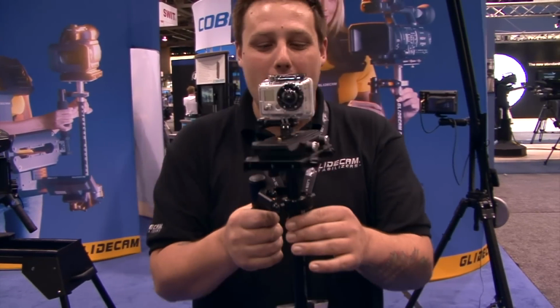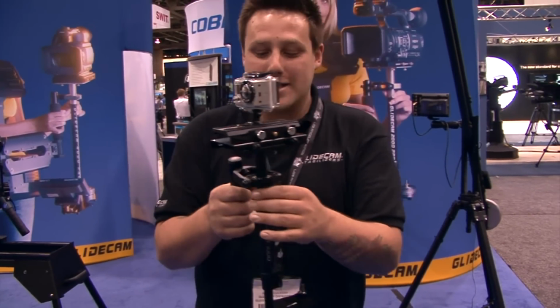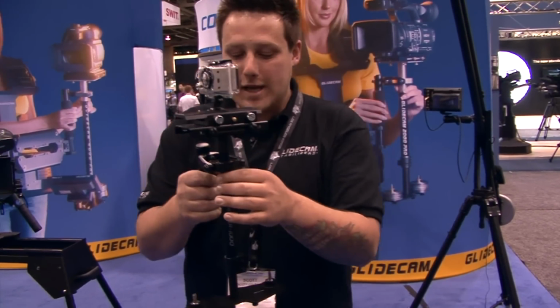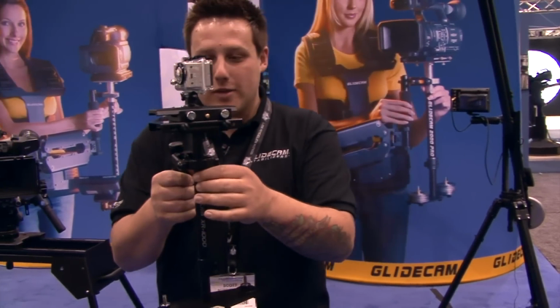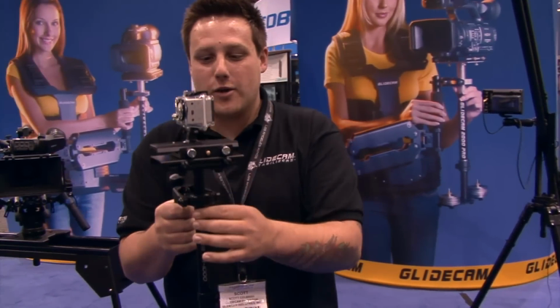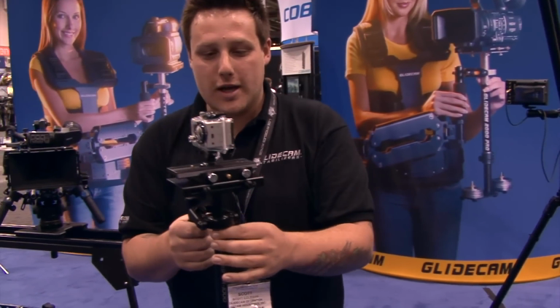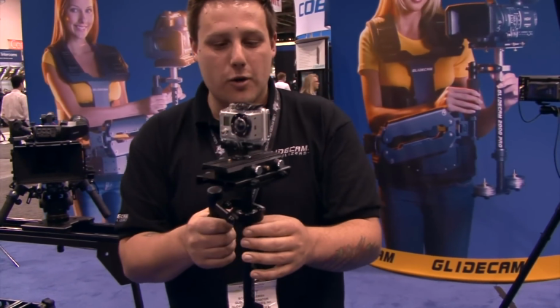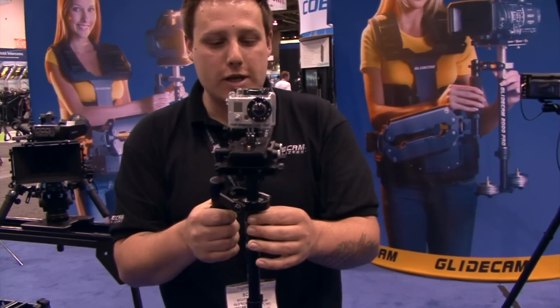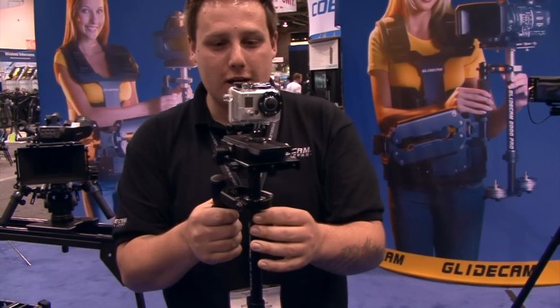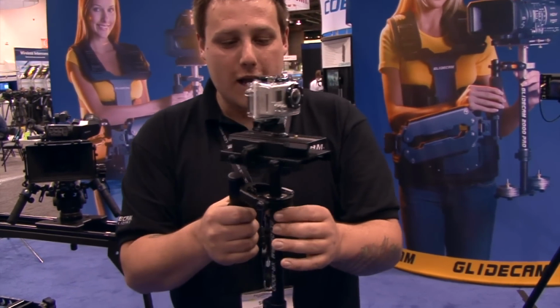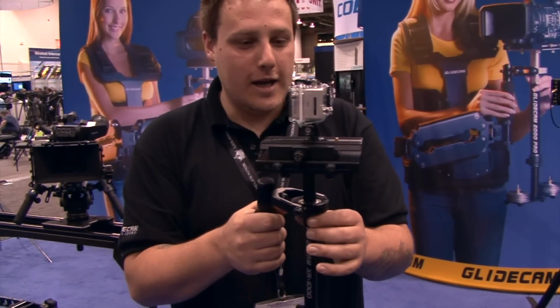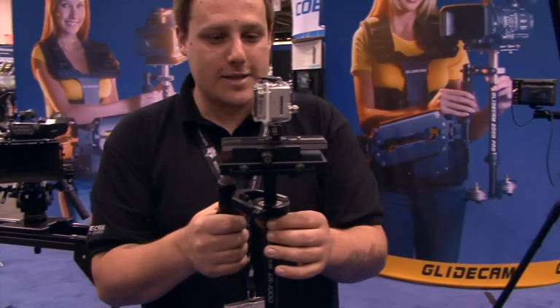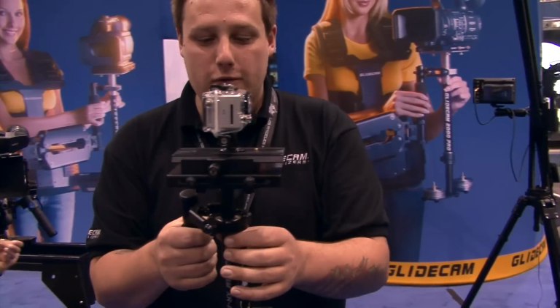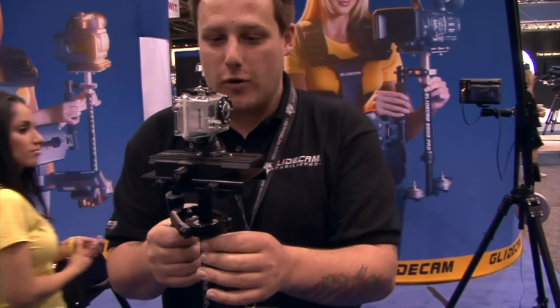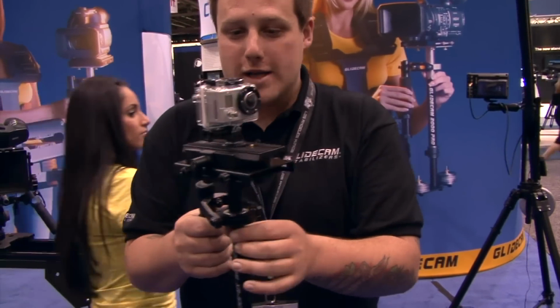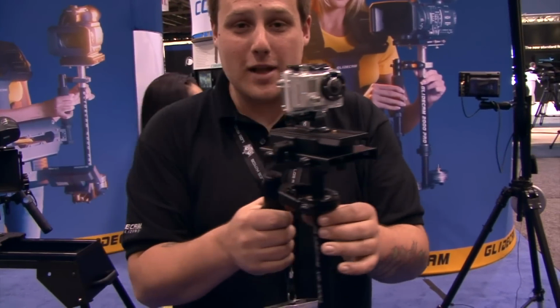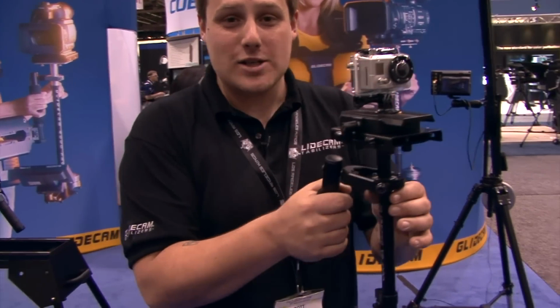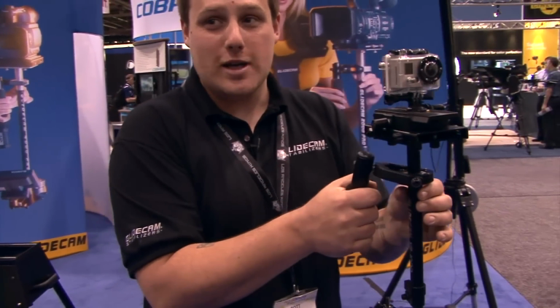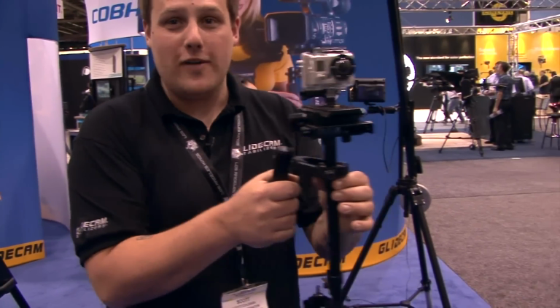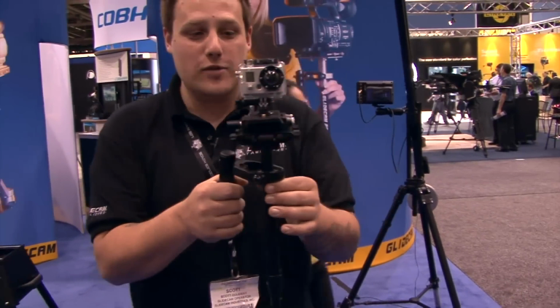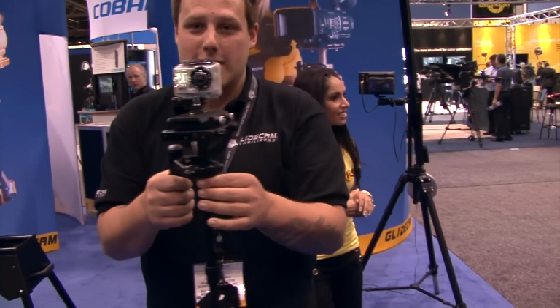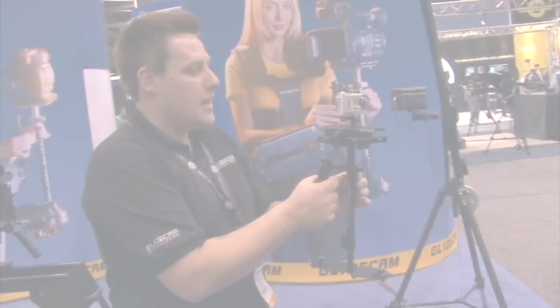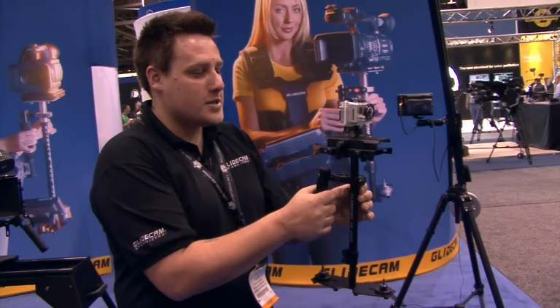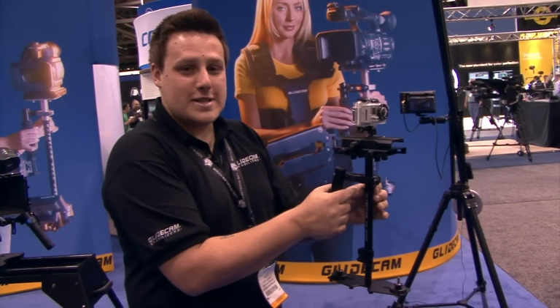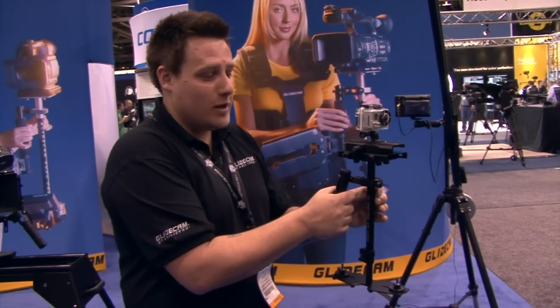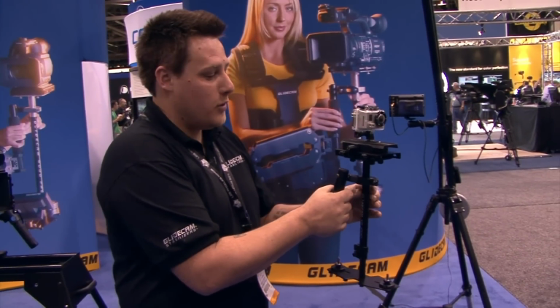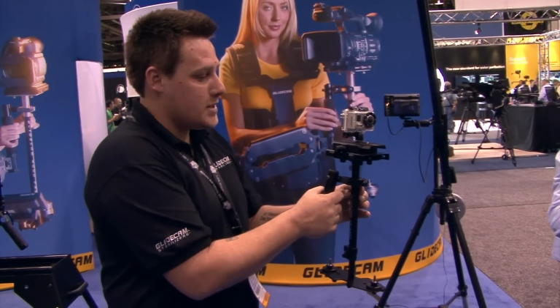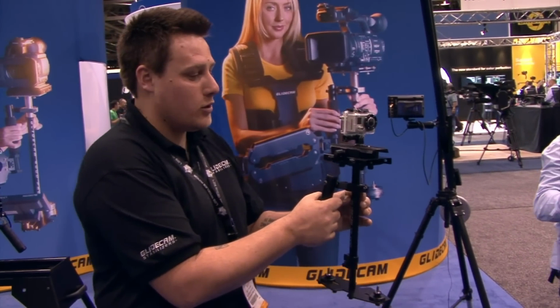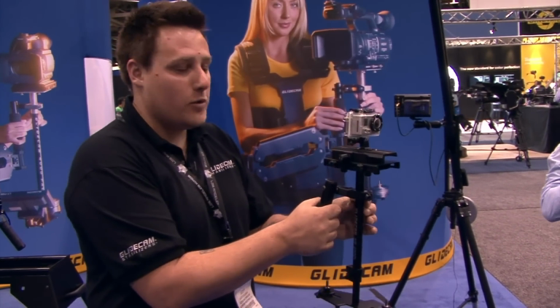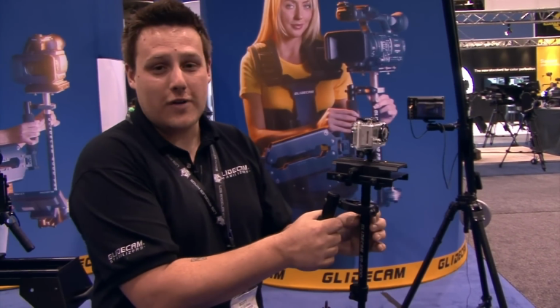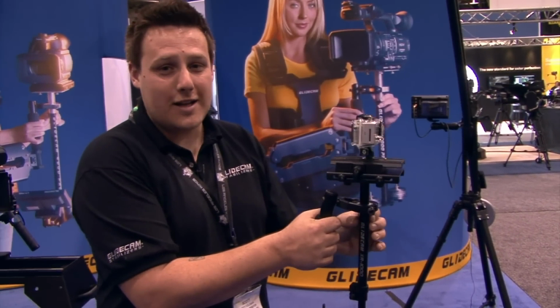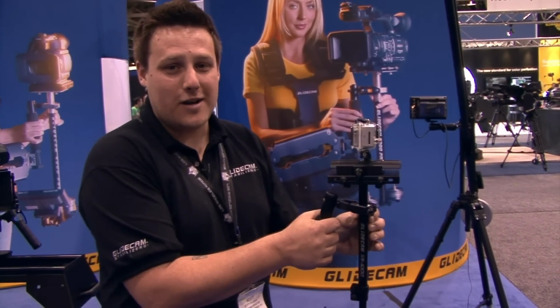I'm displaying the XR 1000 here with a GoPro HD on it. It's kind of perfect for stabilized, extreme, fast moving shots. The XR series is now available for purchase at your local dealer, which you can find at Glidecam.com.